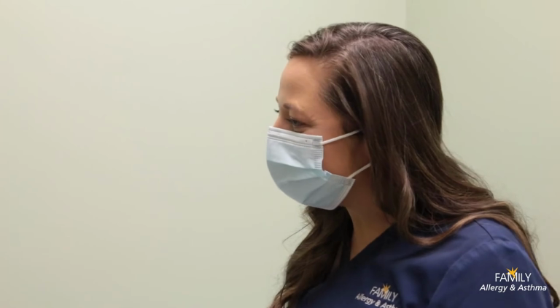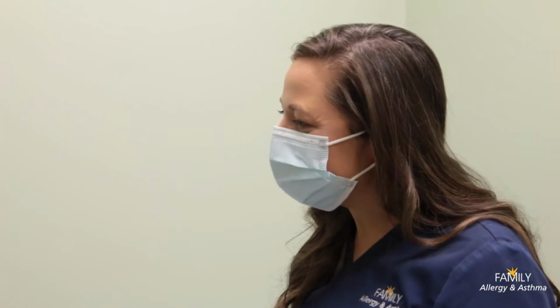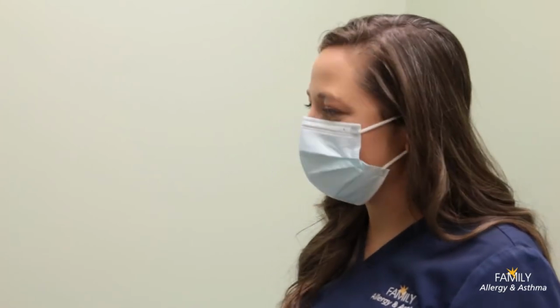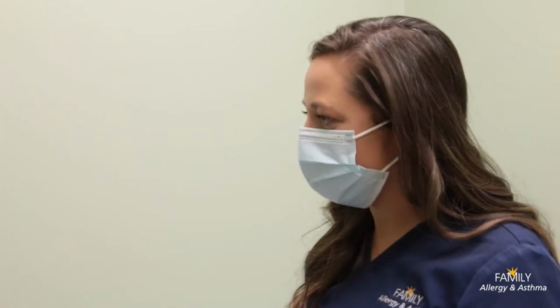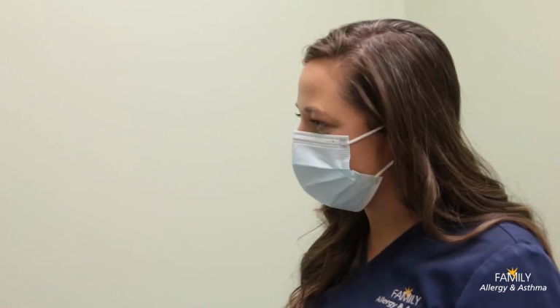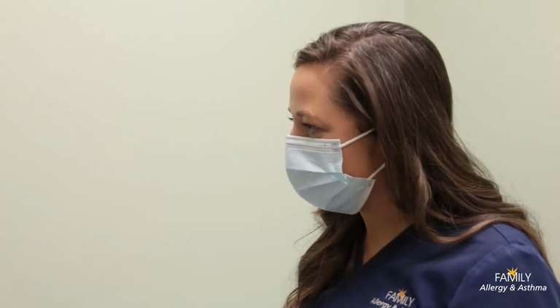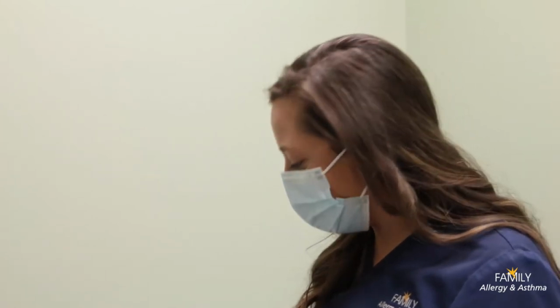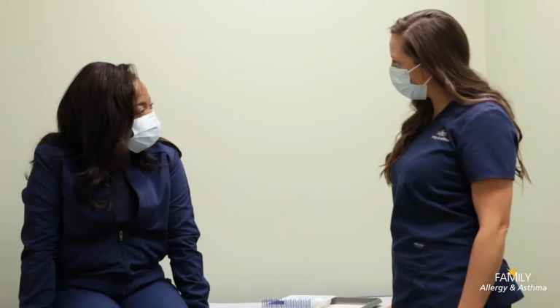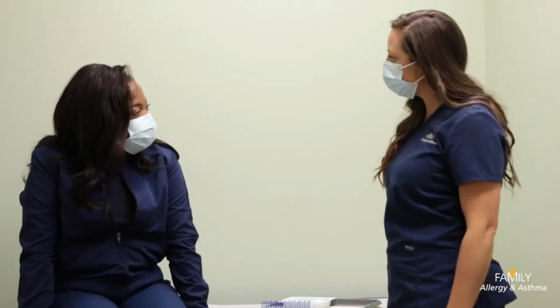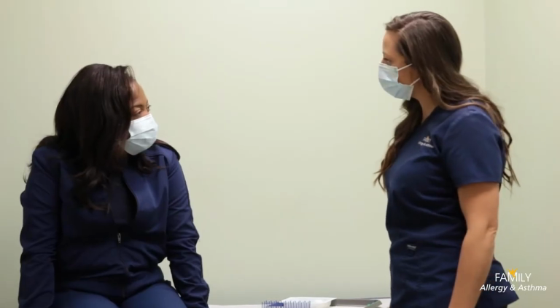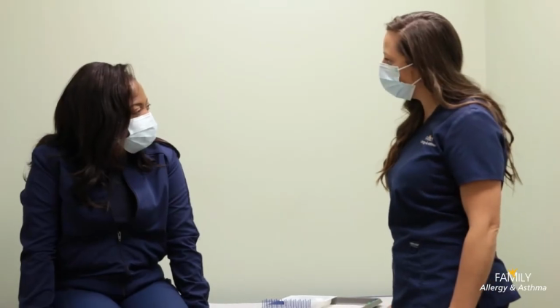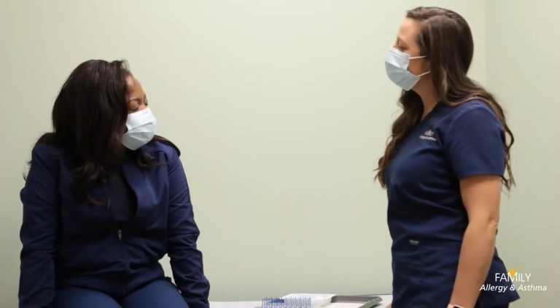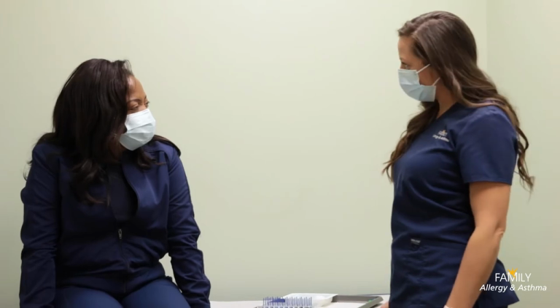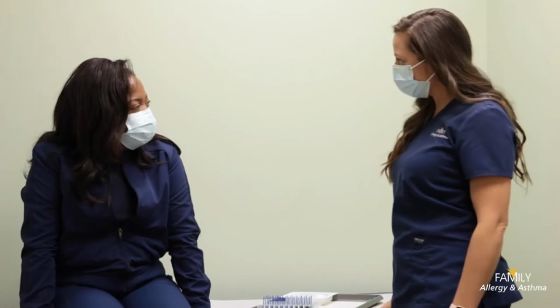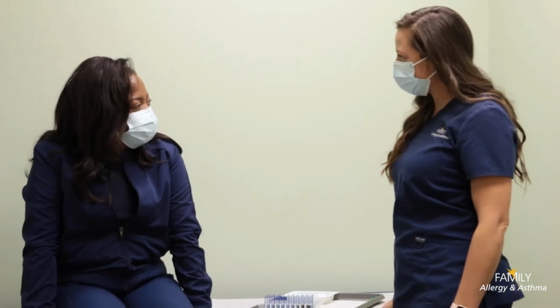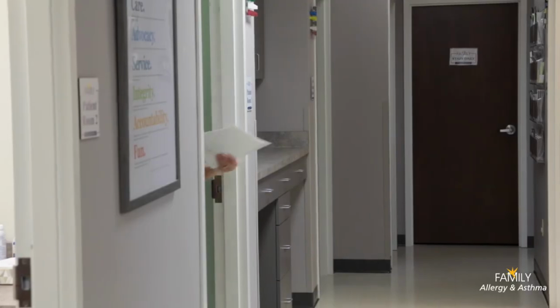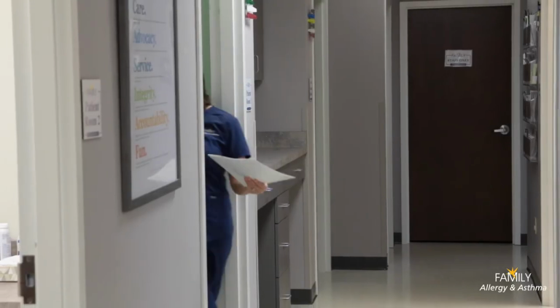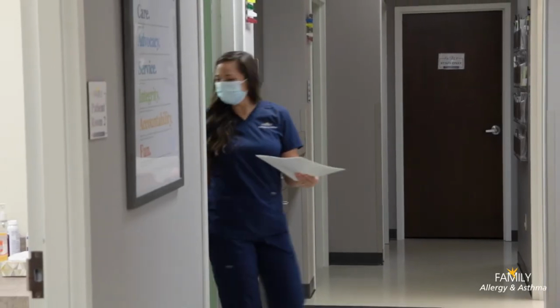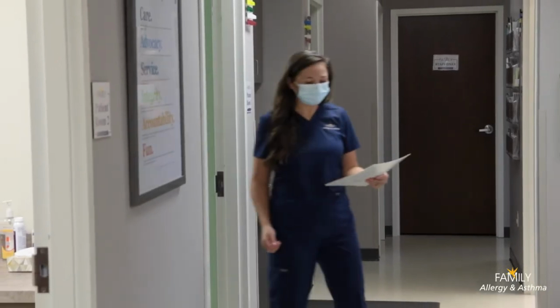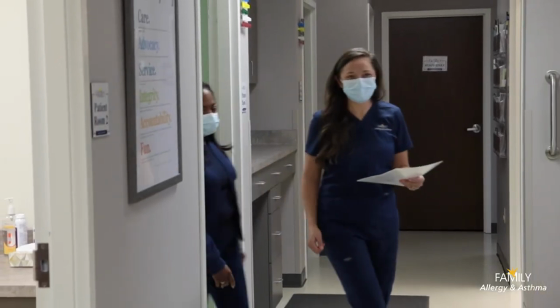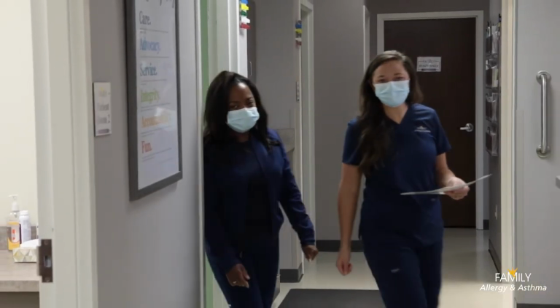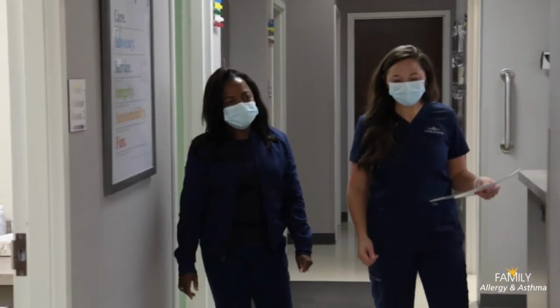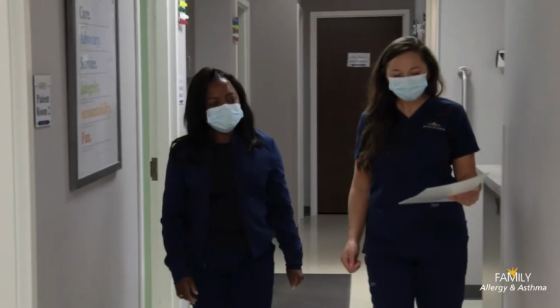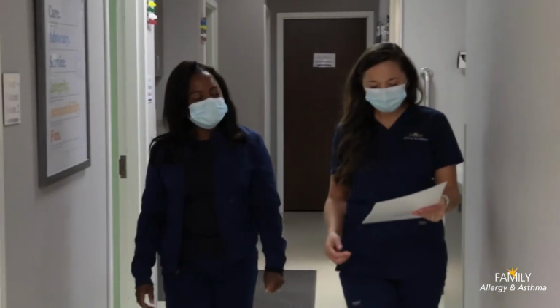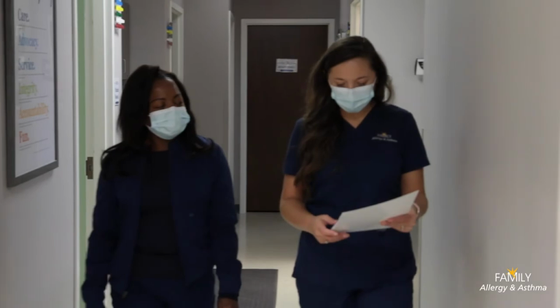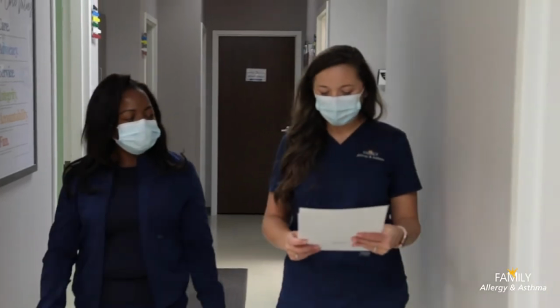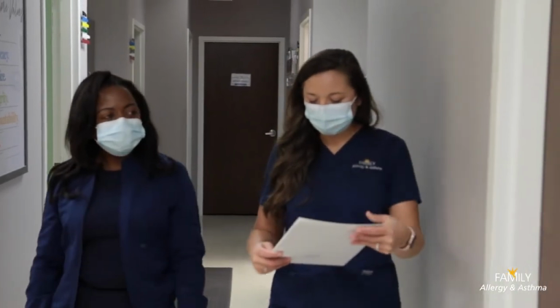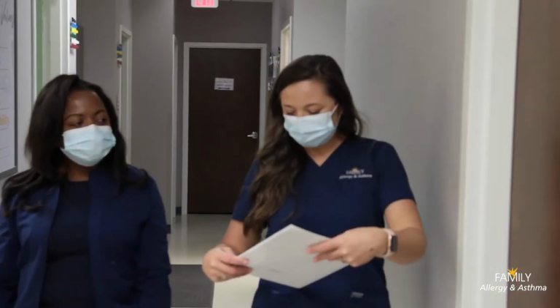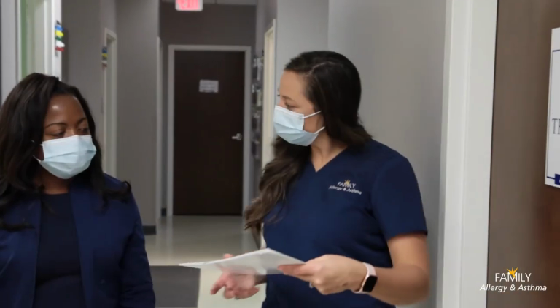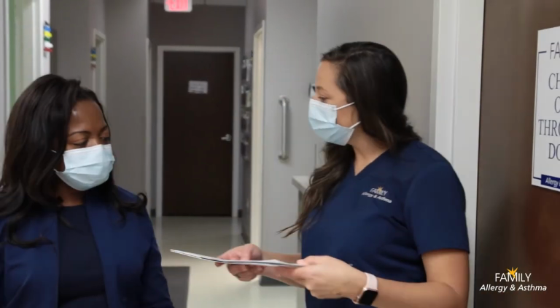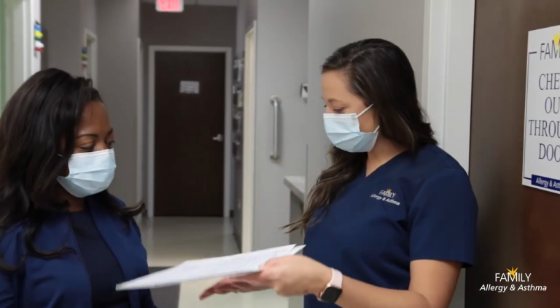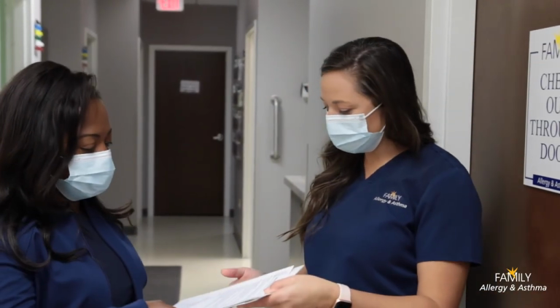By taking the time to educate patients, our clinic nurses empower them to become advocates for themselves. Our clinic nurses keep the schedule running smoothly and play a vital role in ensuring every patient receives high-quality care.